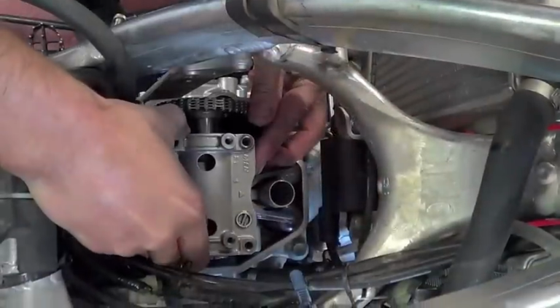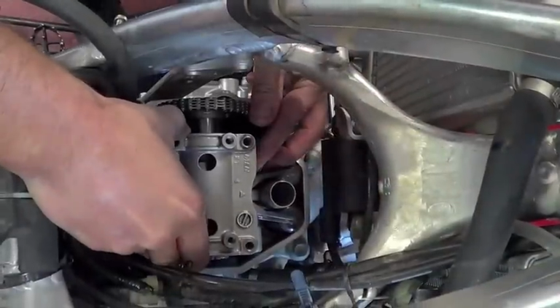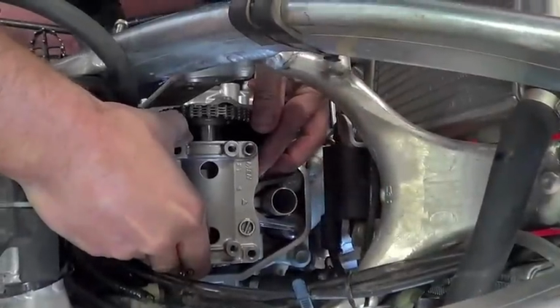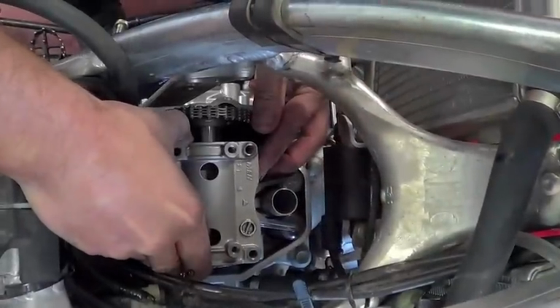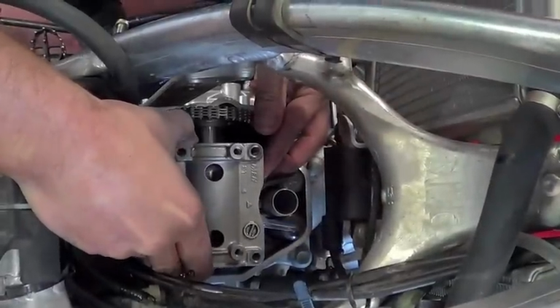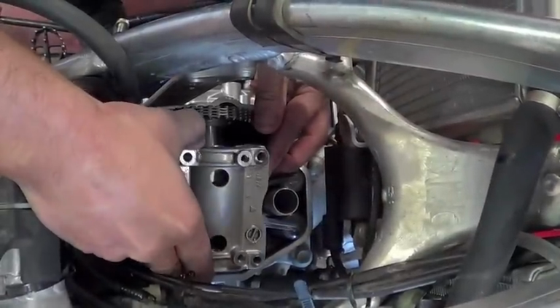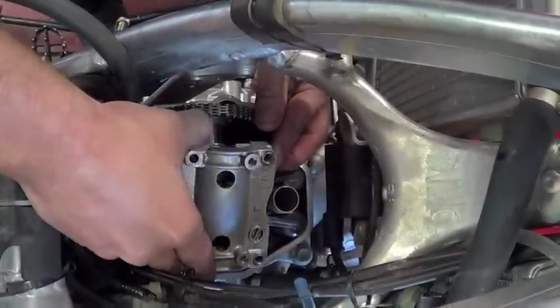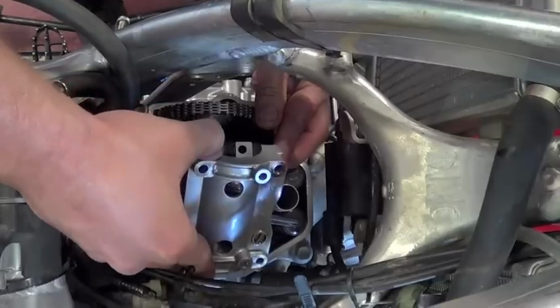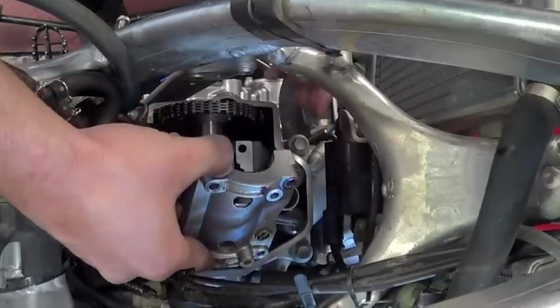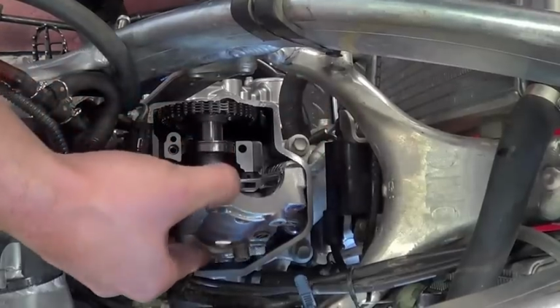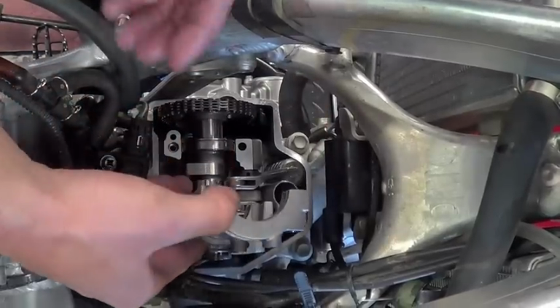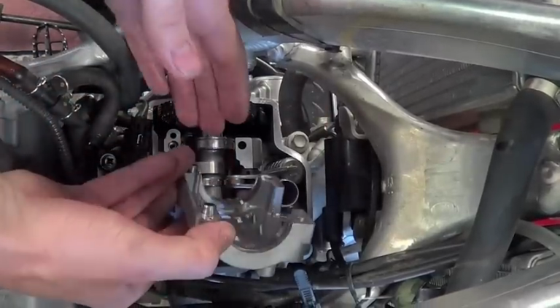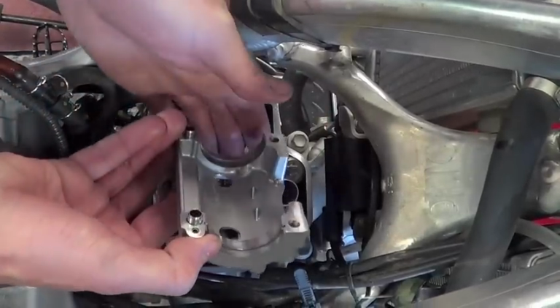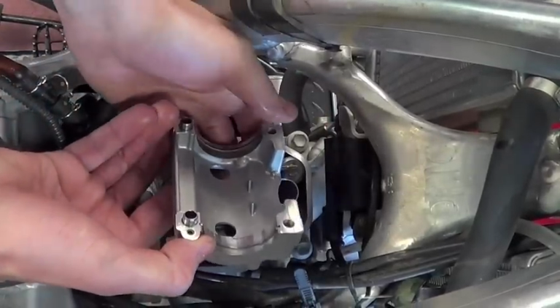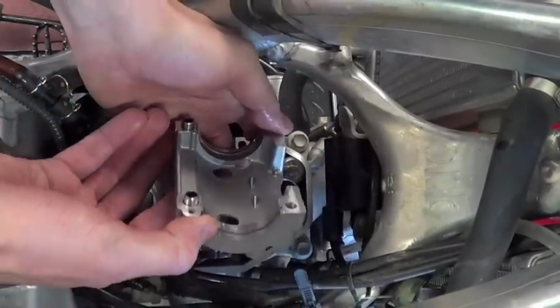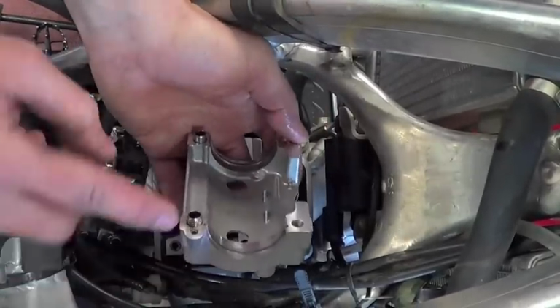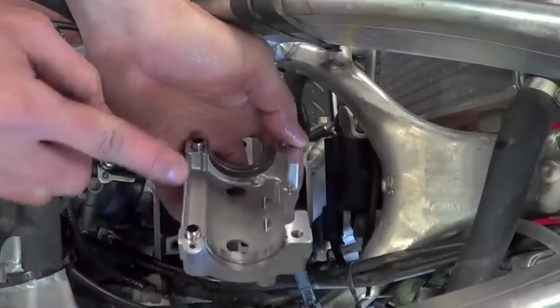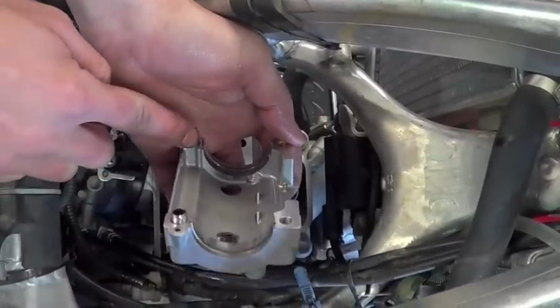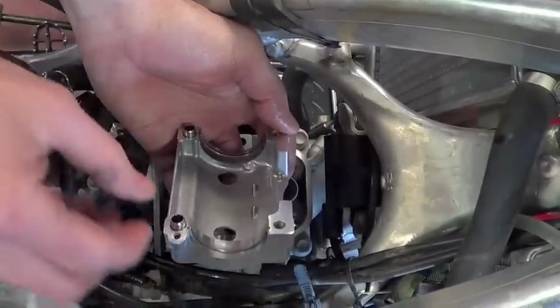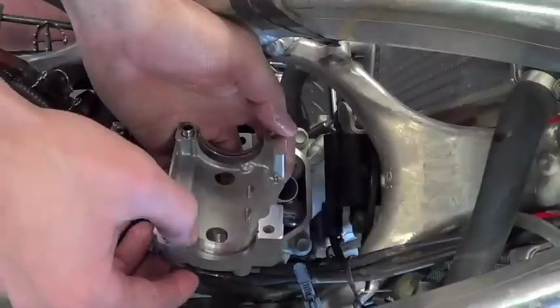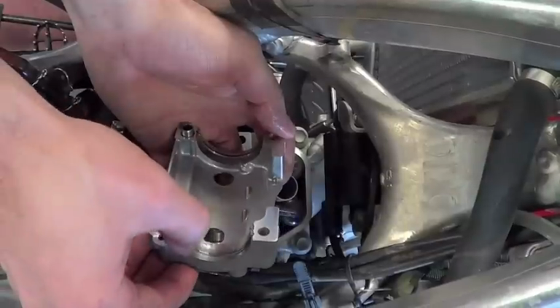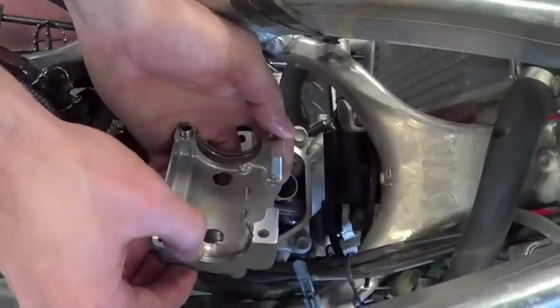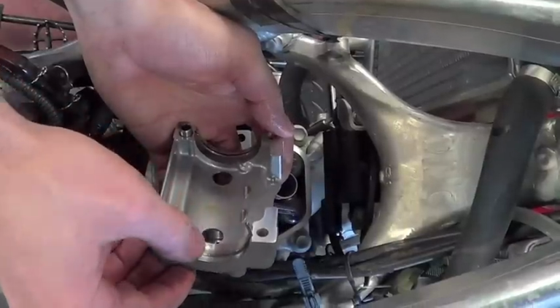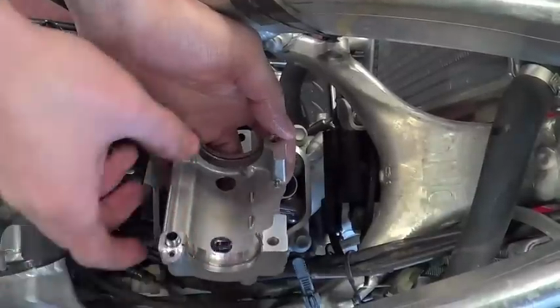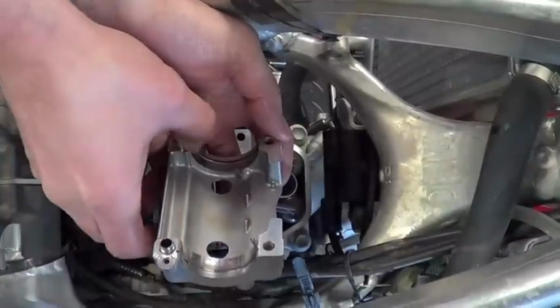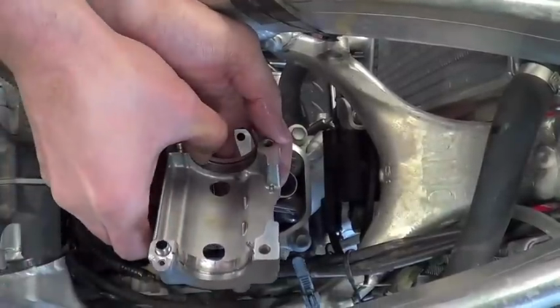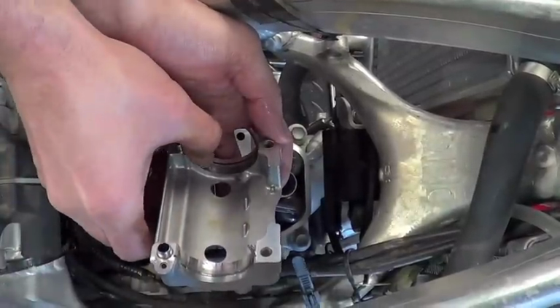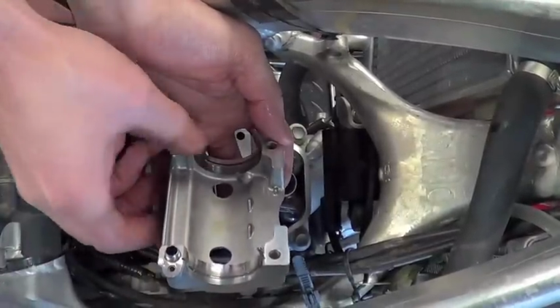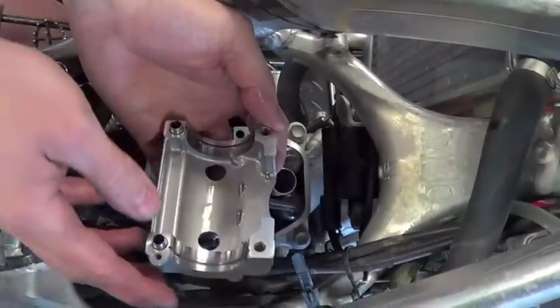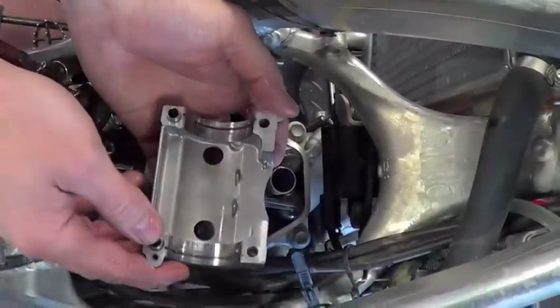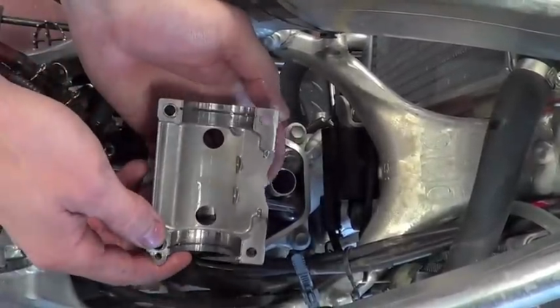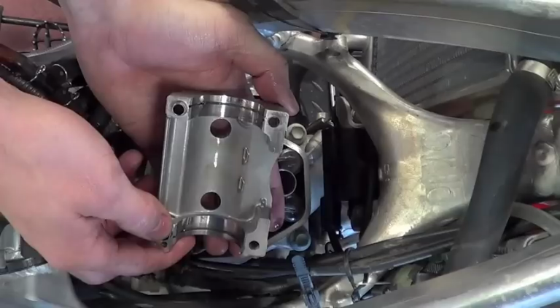Now you can remove the cam journal. Be extremely careful doing this. The bearing or dowel locators may fall down next to your cam chain into the bottom end. You may want to put a rag around the cam chain opening to prevent this from happening.